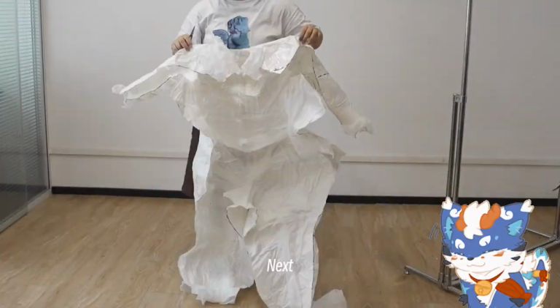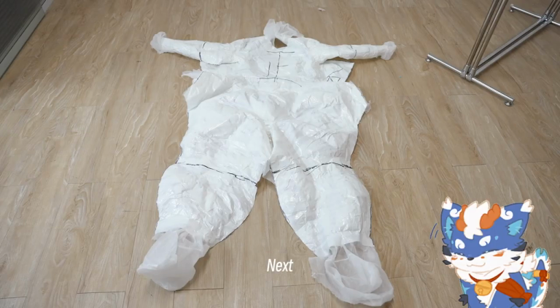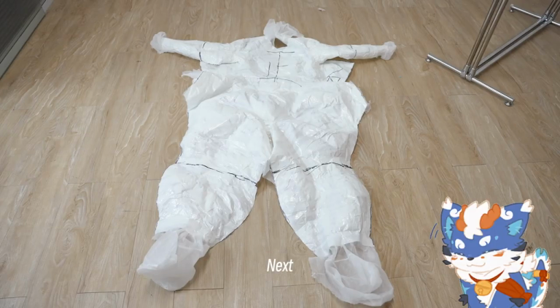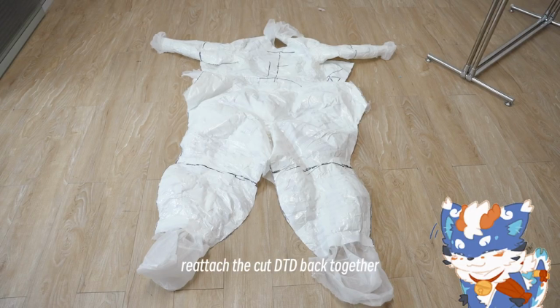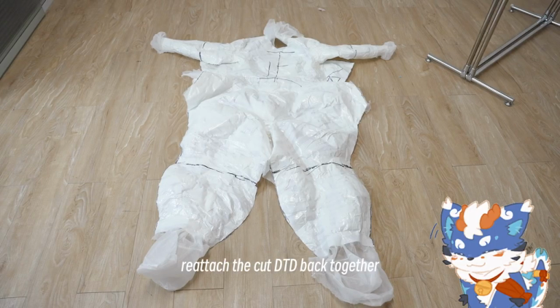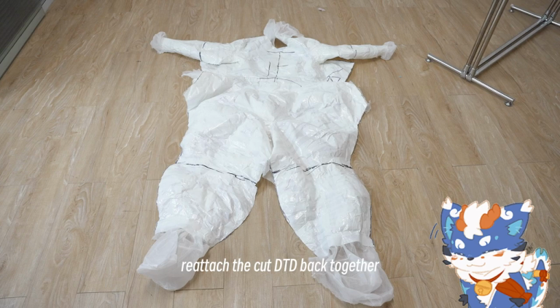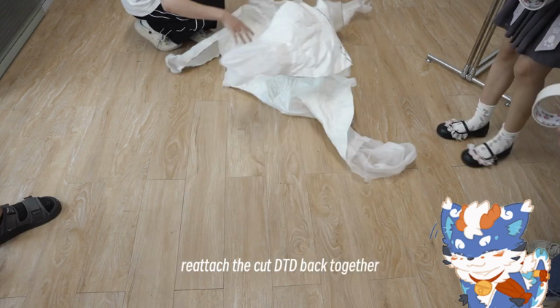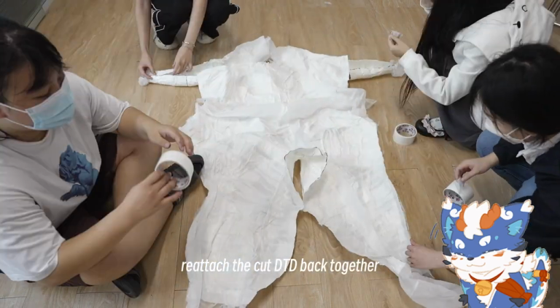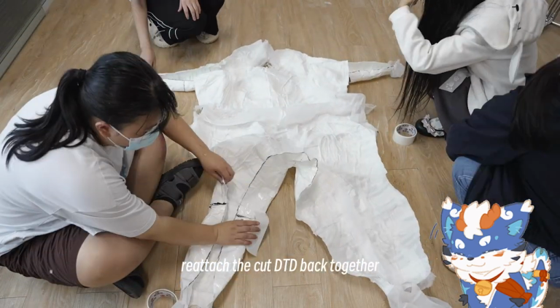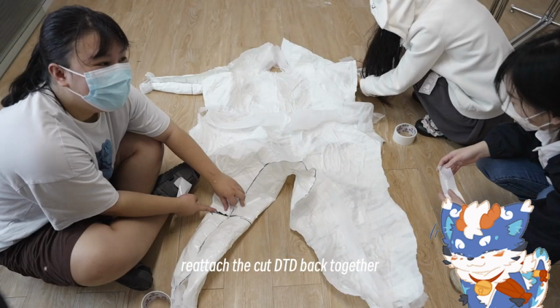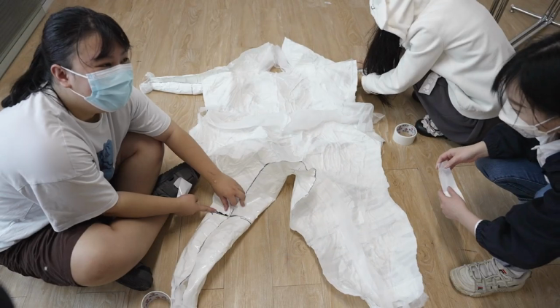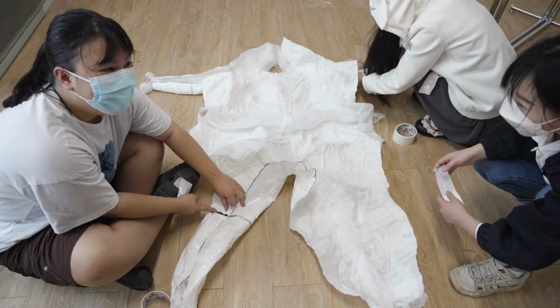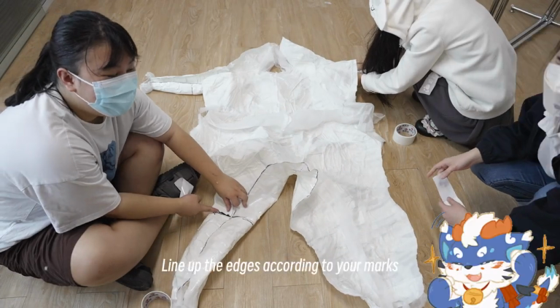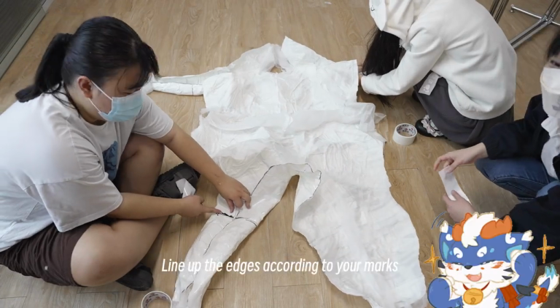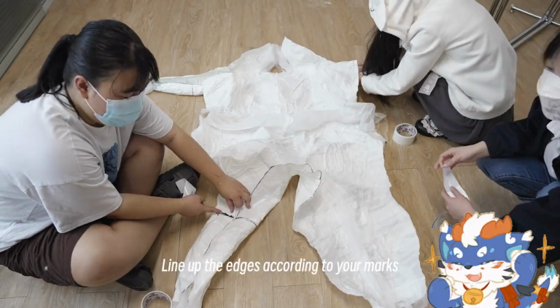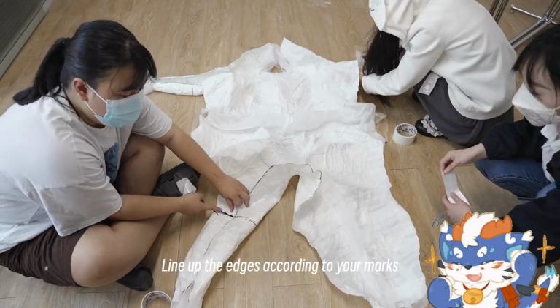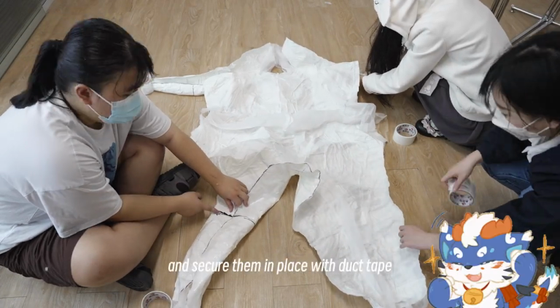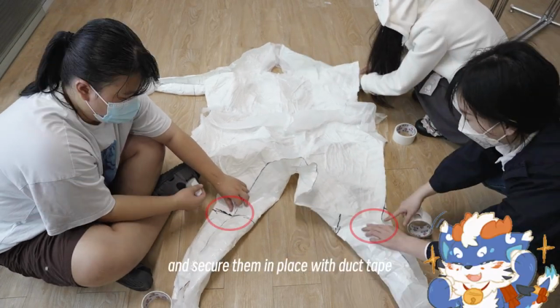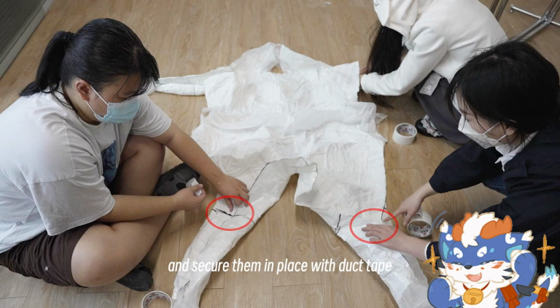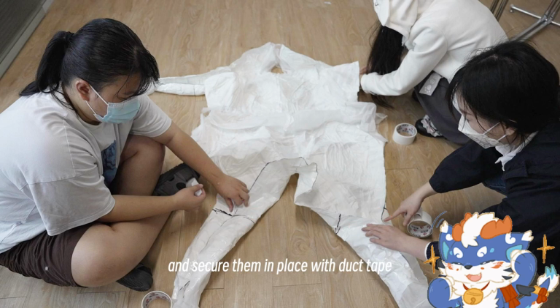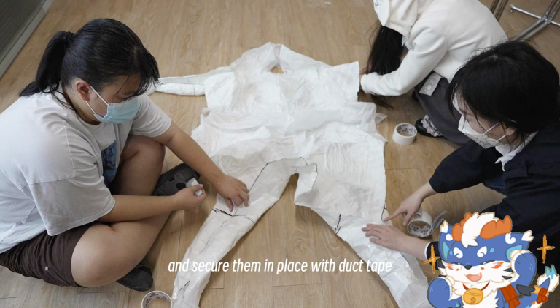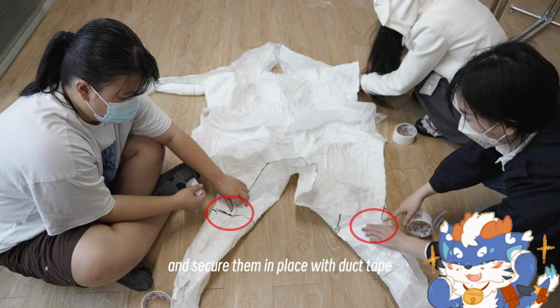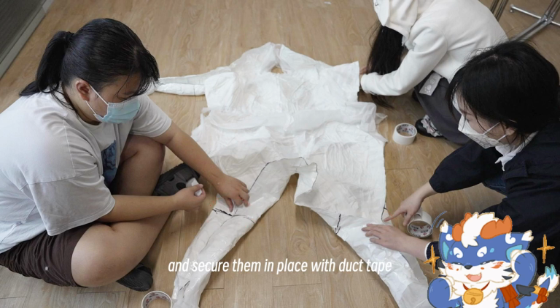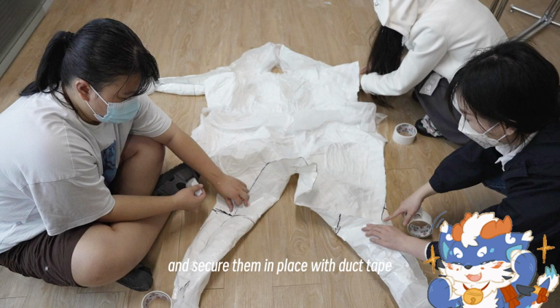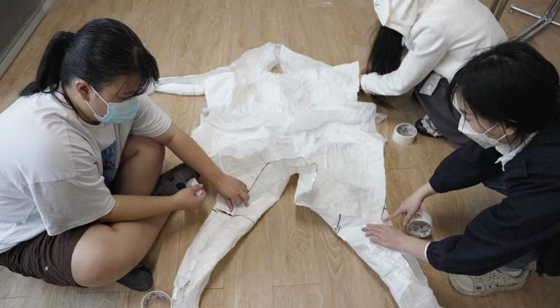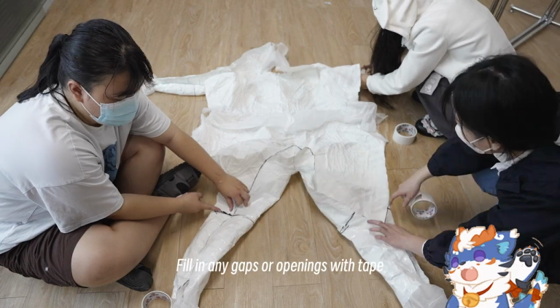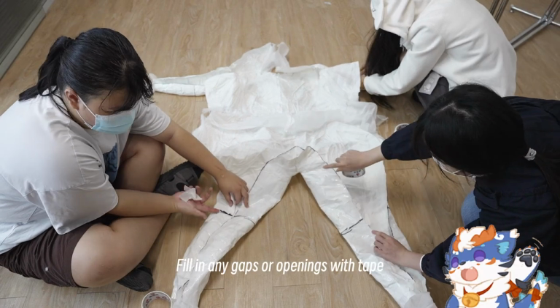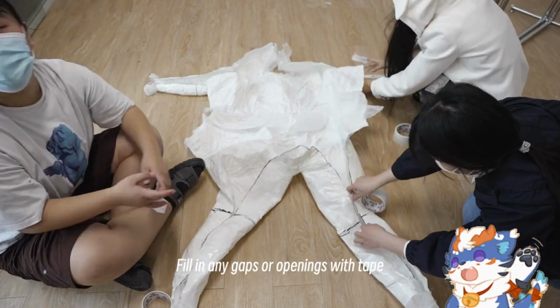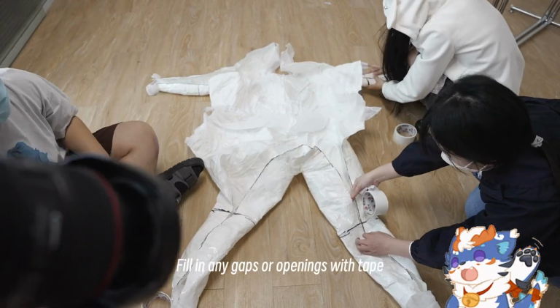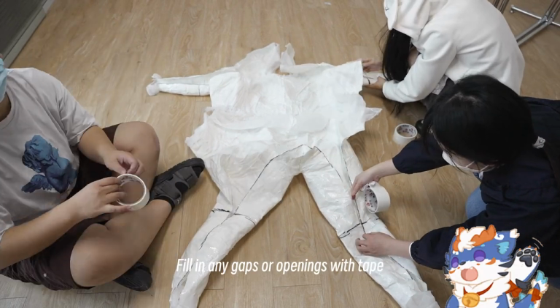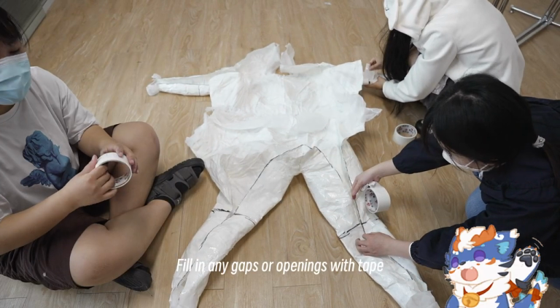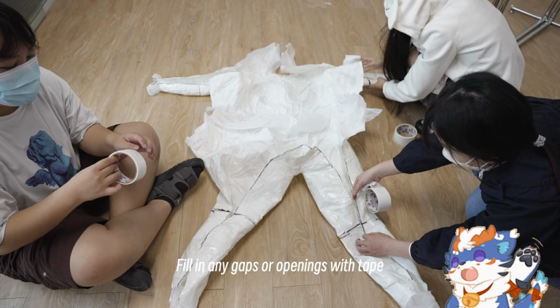Next, reattach the cut DTD back together. Line up the edges according to your marks and secure them in place with duct tape. Fill in any gaps or openings with tape.